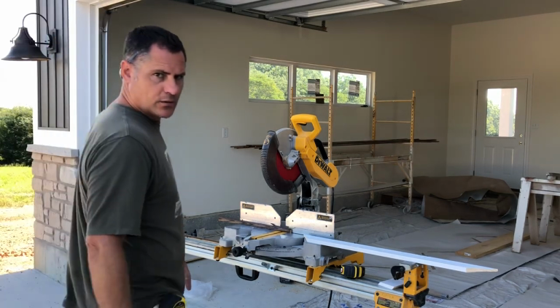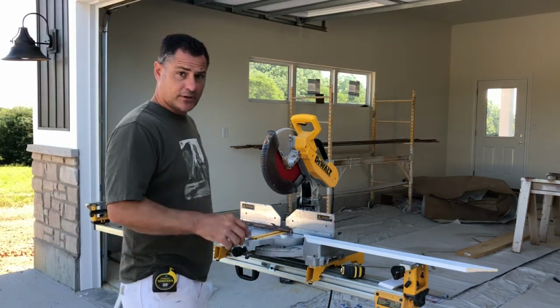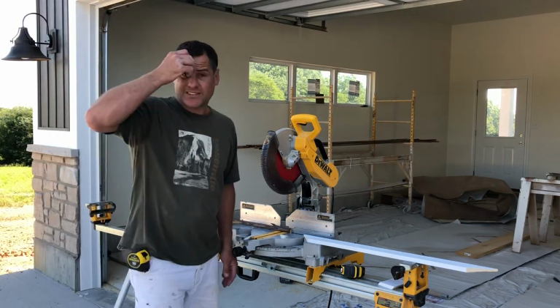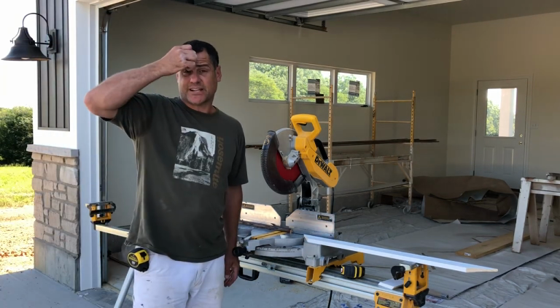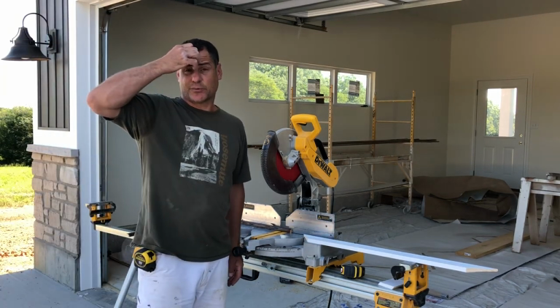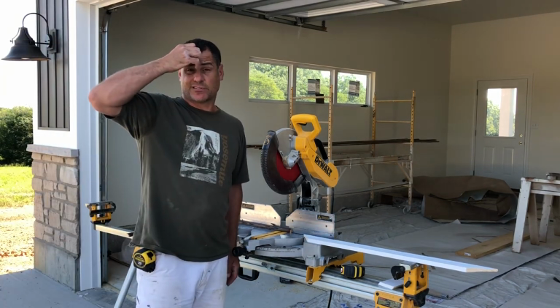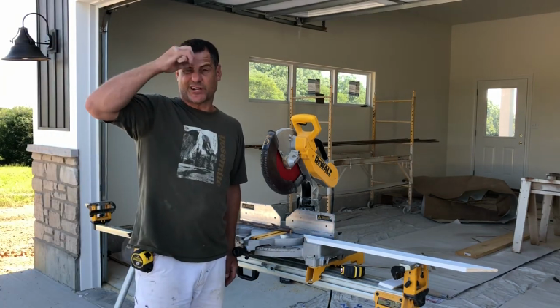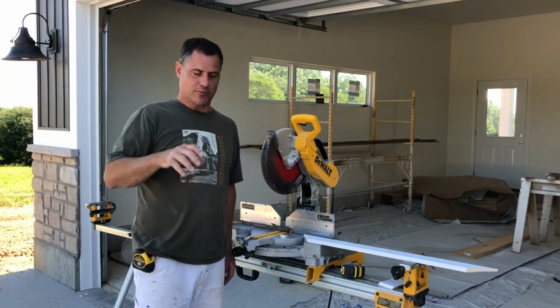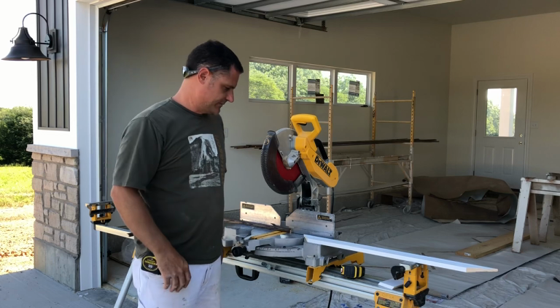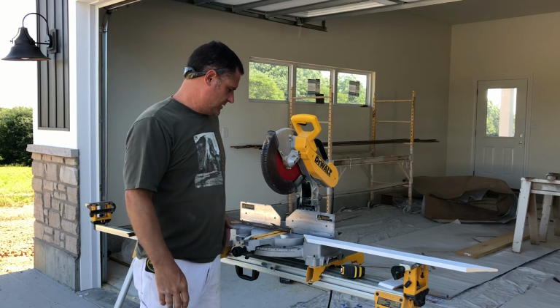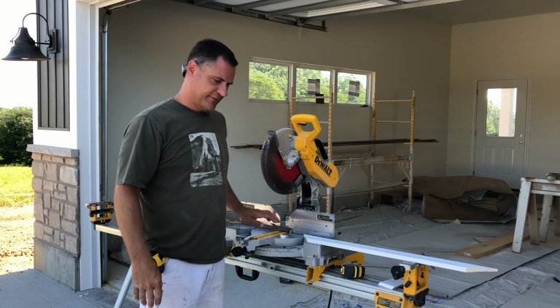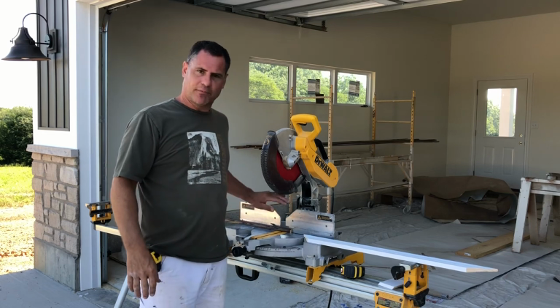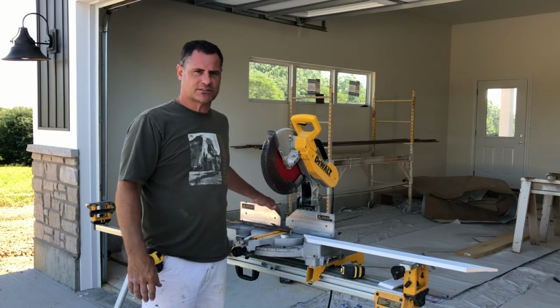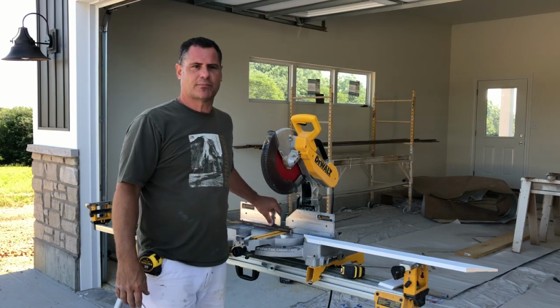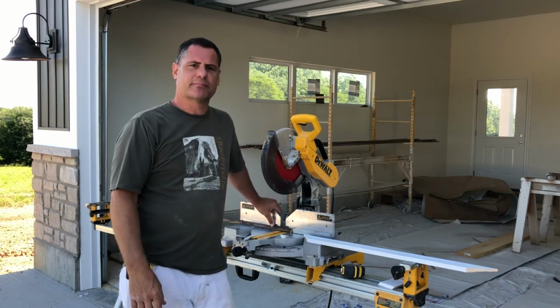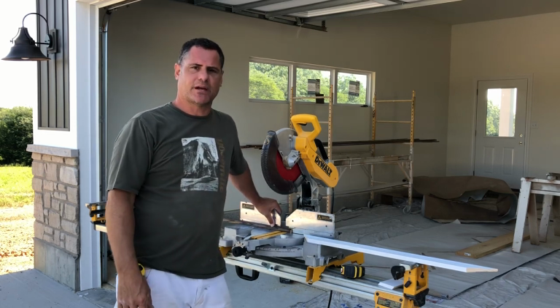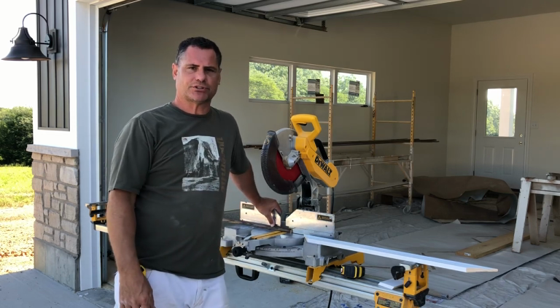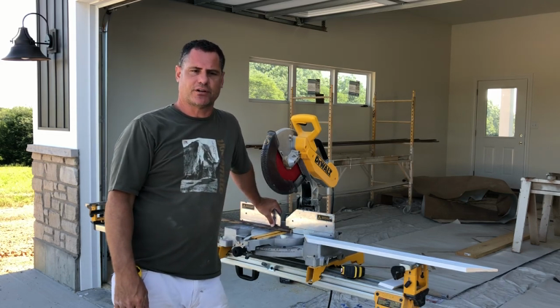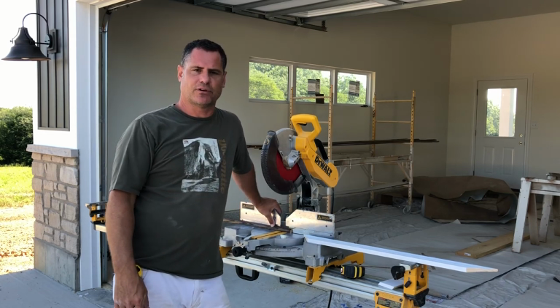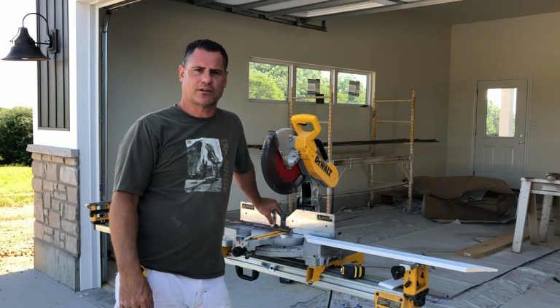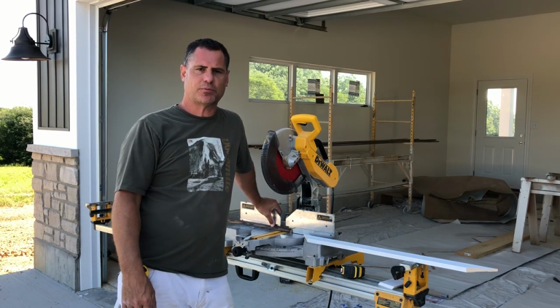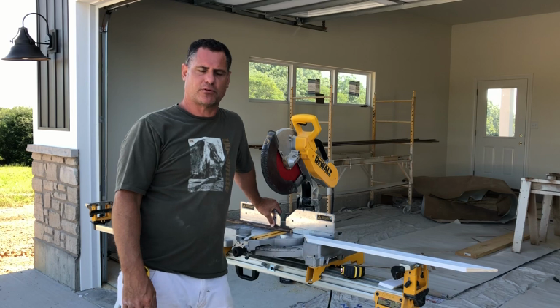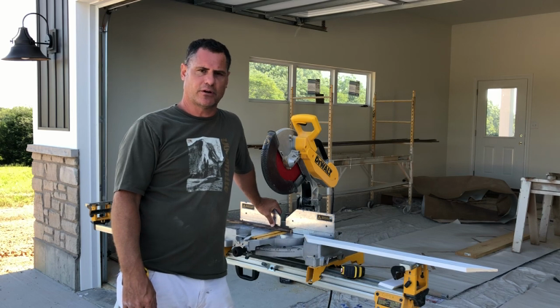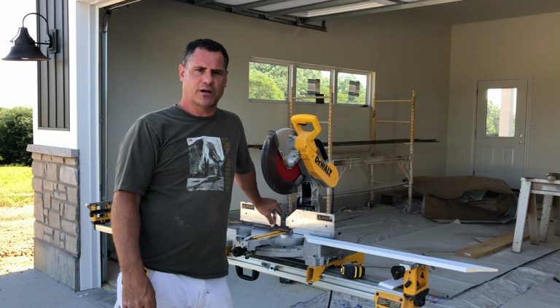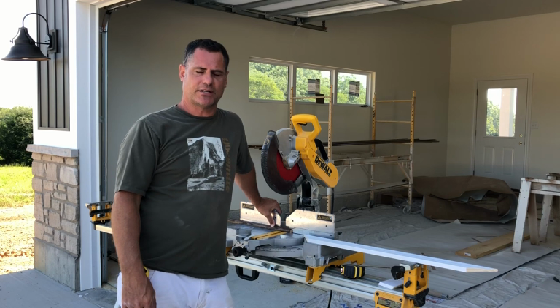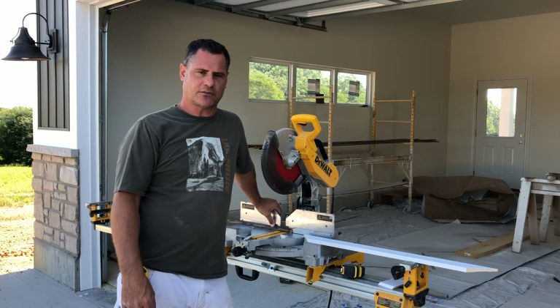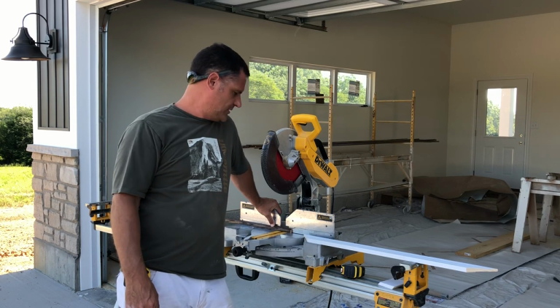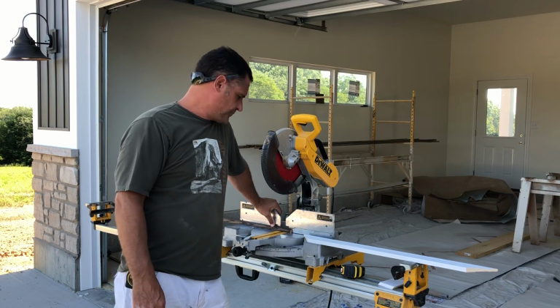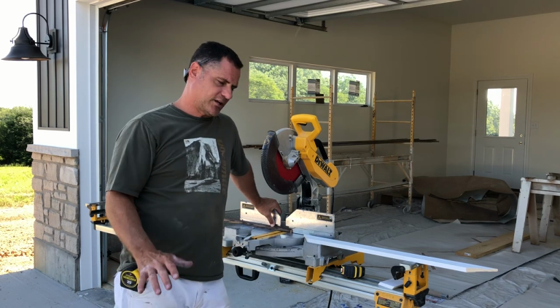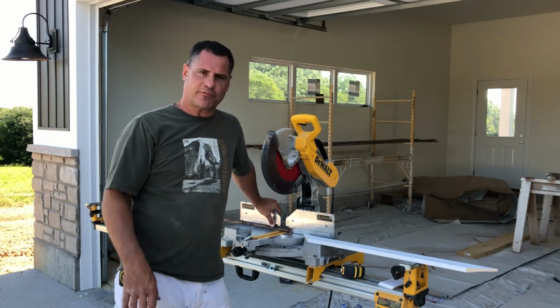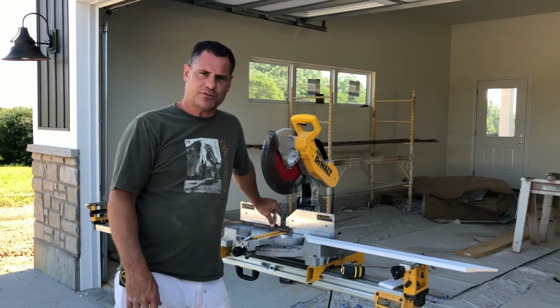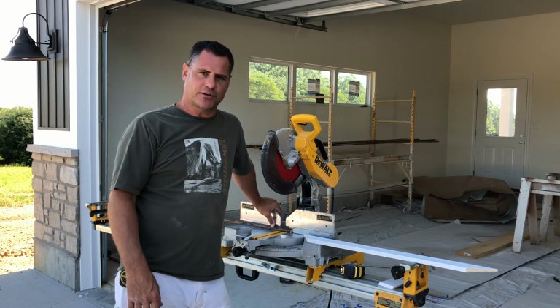Good morning. Today I thought we'd cover a little bit of carpenter work. I've got my miter saw set up and I'm going to show you how to do a coped corner, an inside corner, and a couple different ways you can do it.